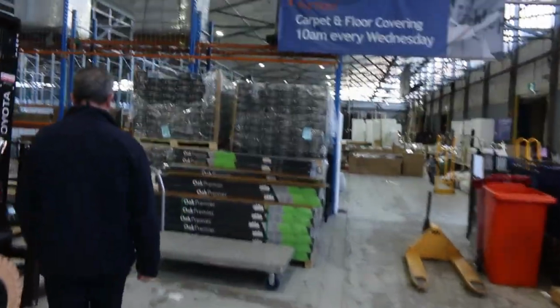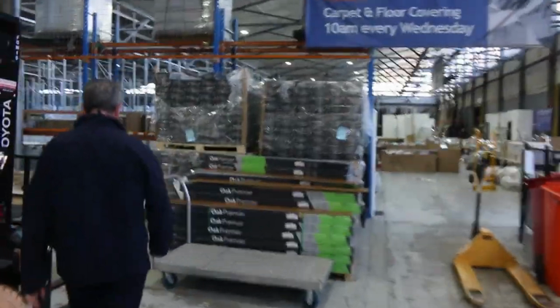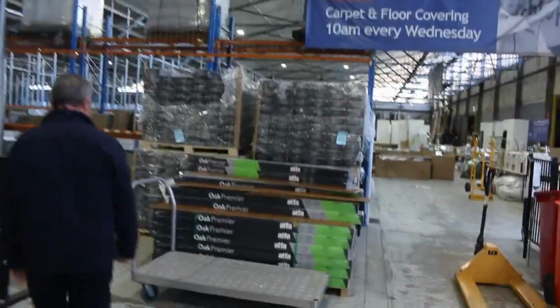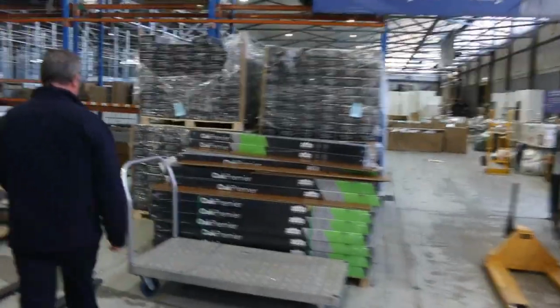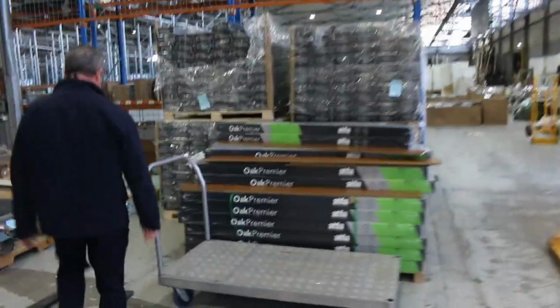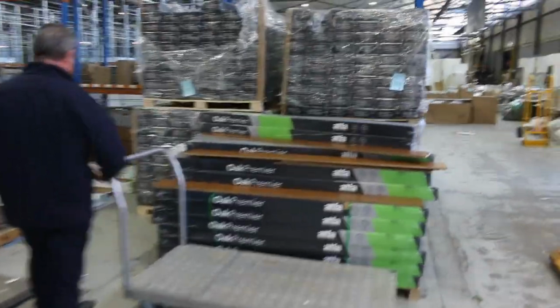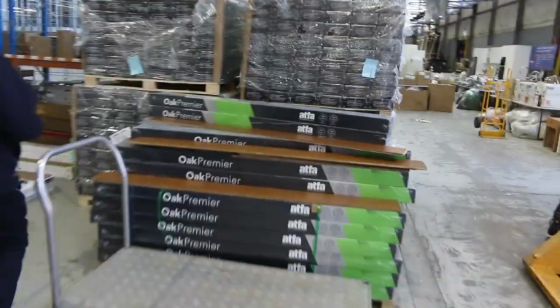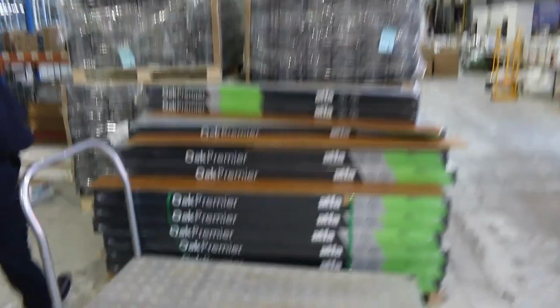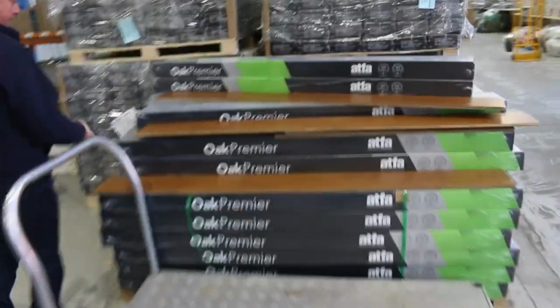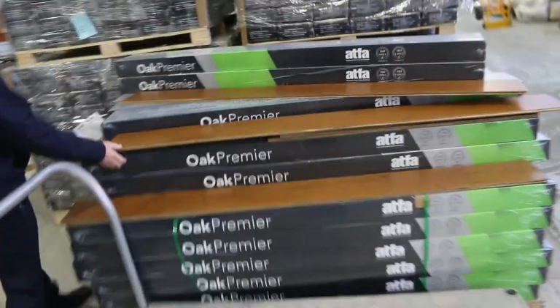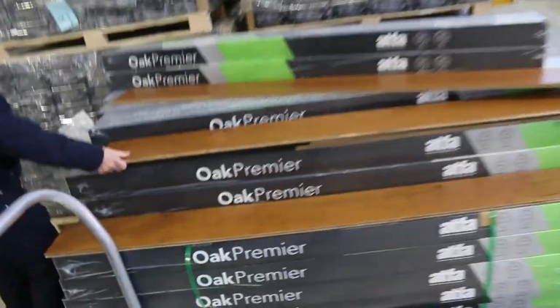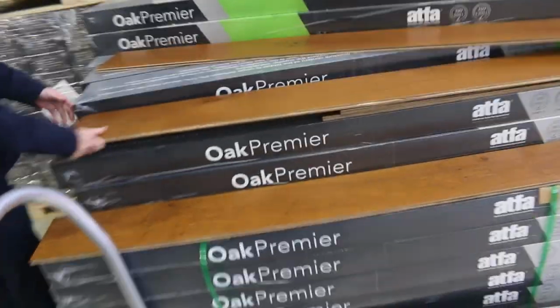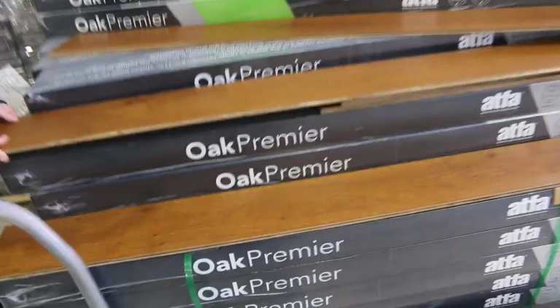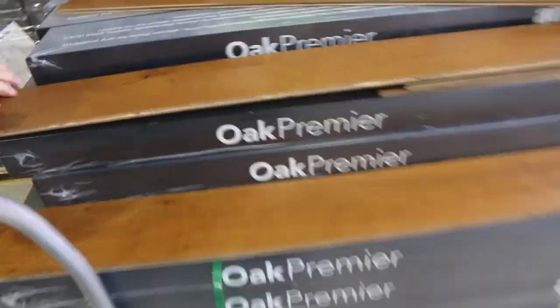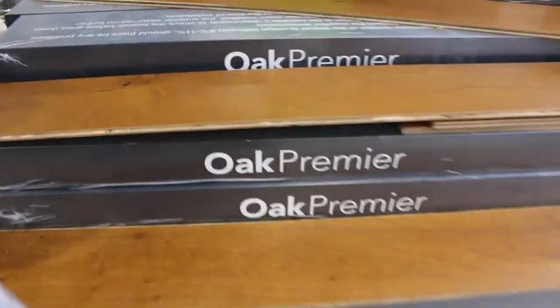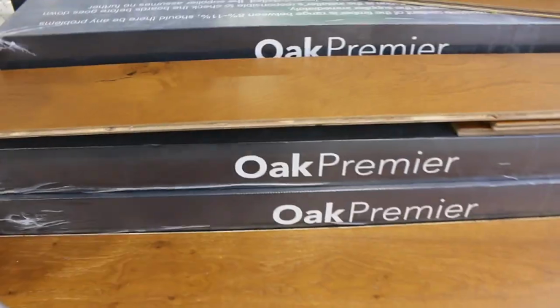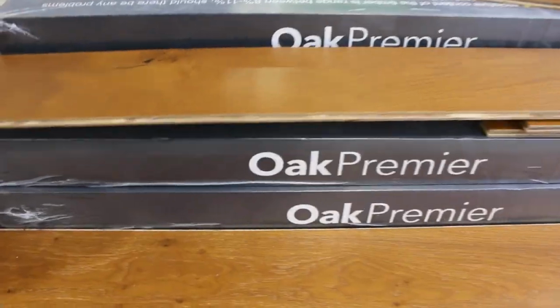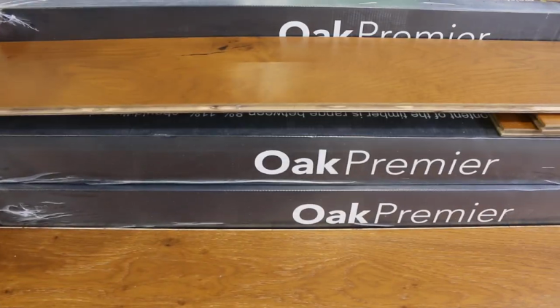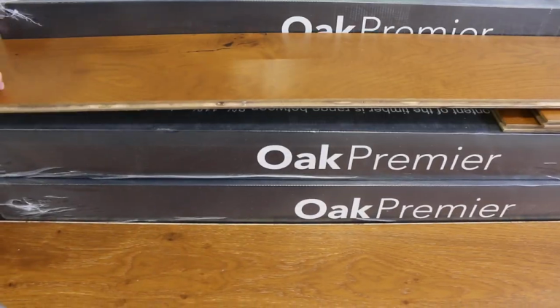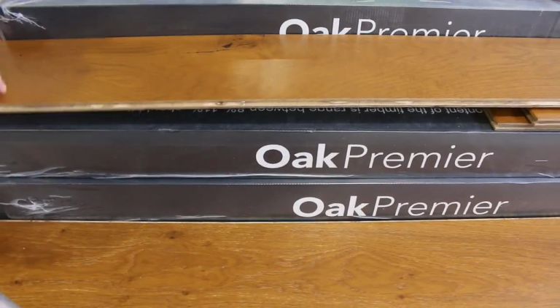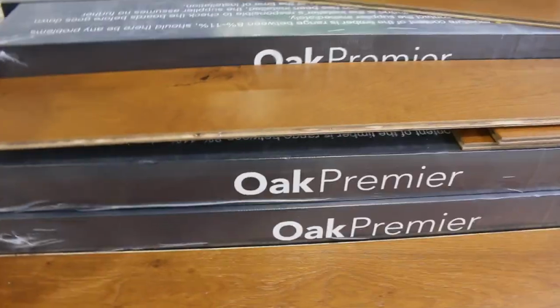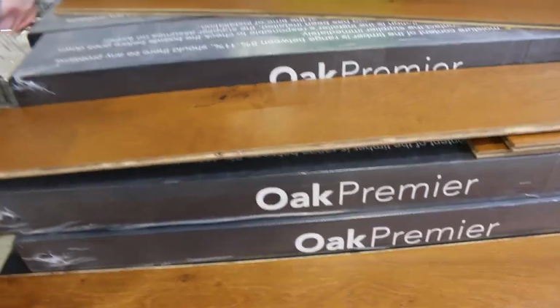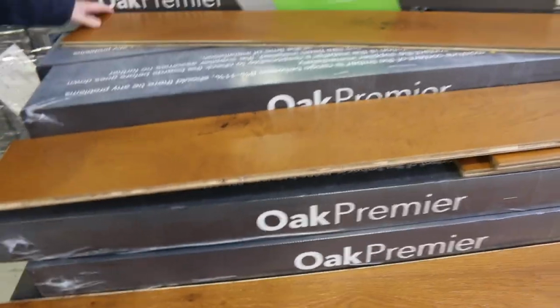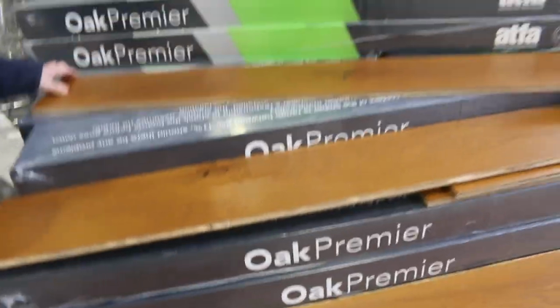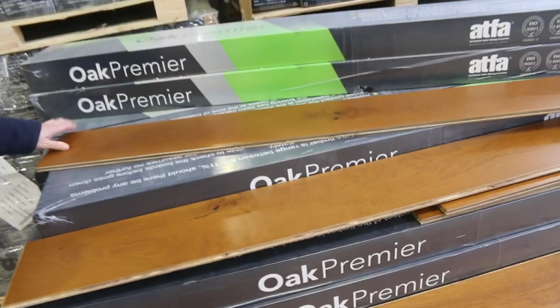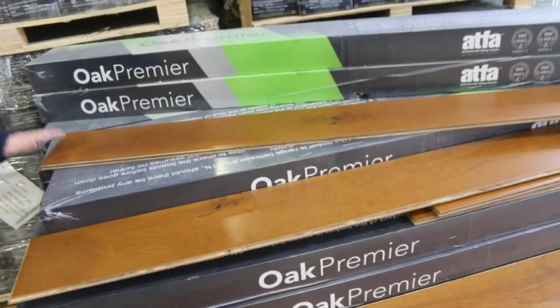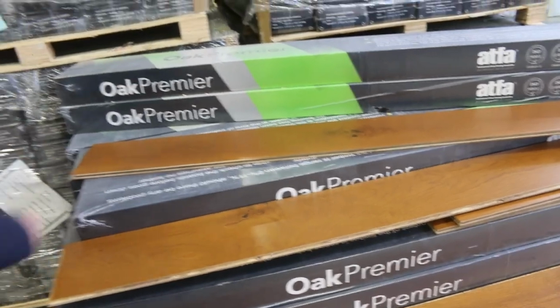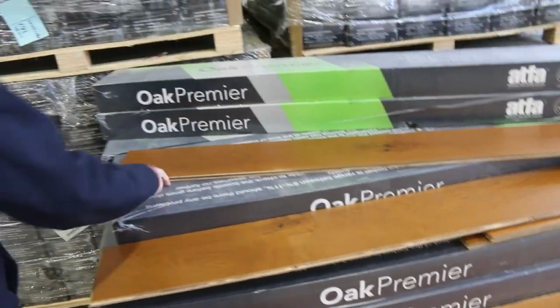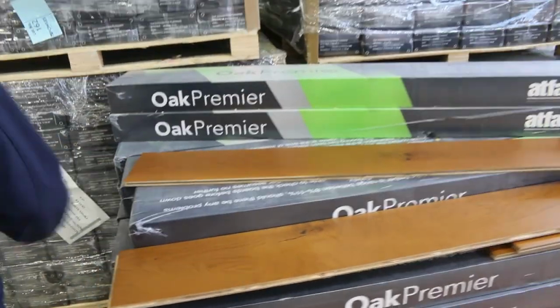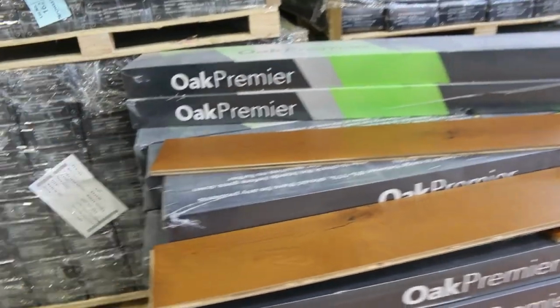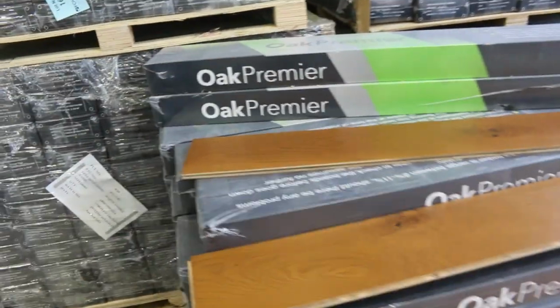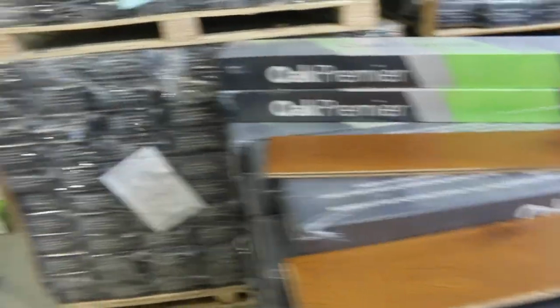We've got some engineered oak of course — still got a fair bit of this which we've been clearing out for $40 a square metre. It's been selling, so jump on that before it disappears. Great value, under half price.